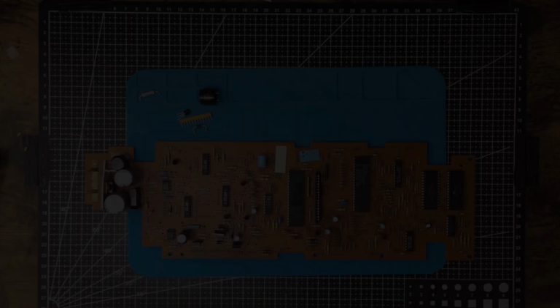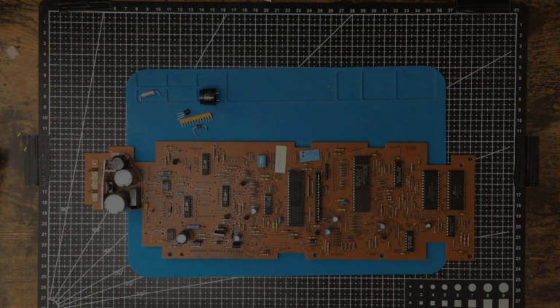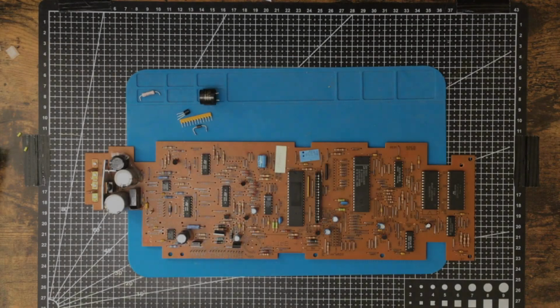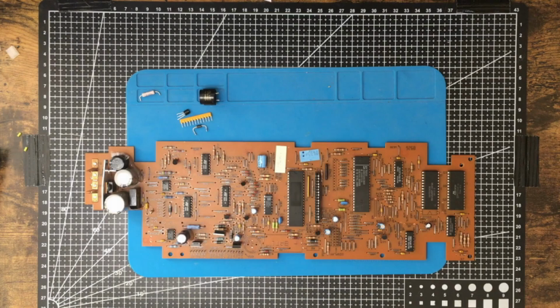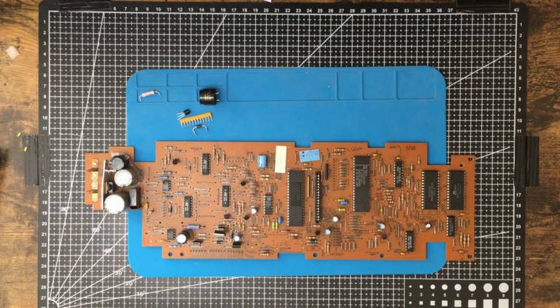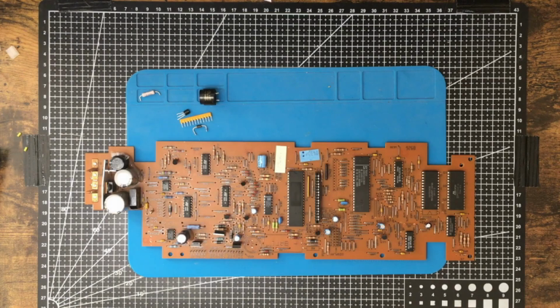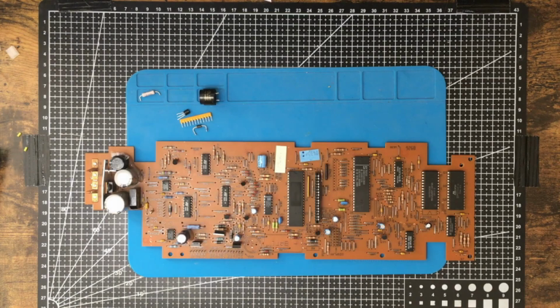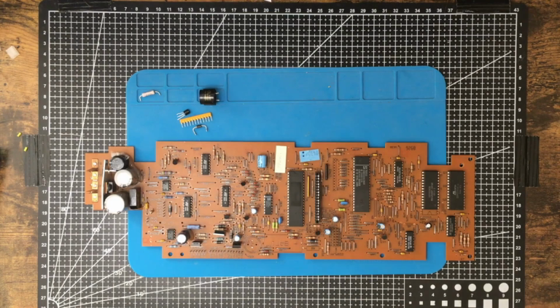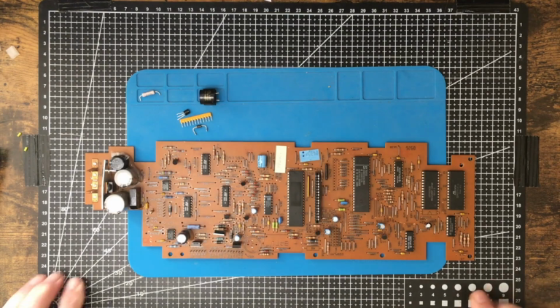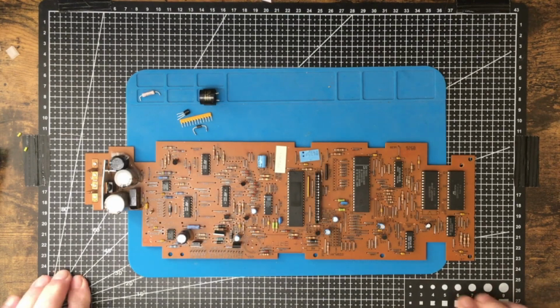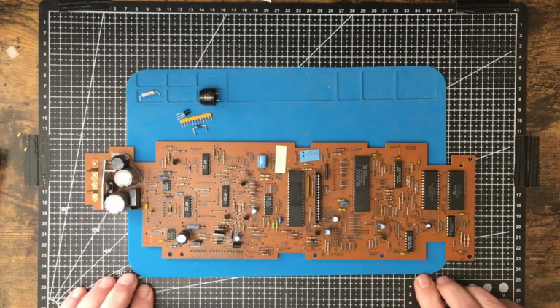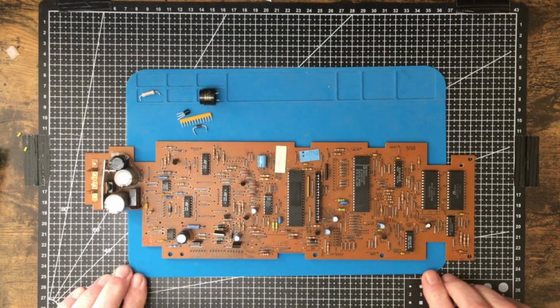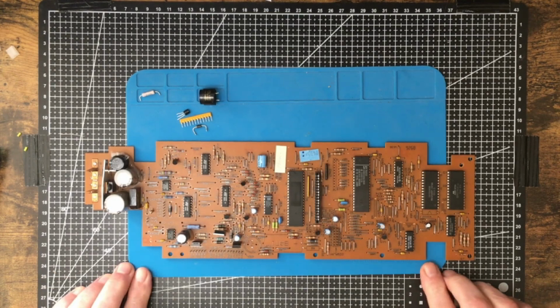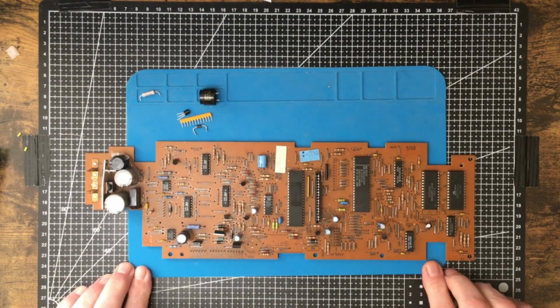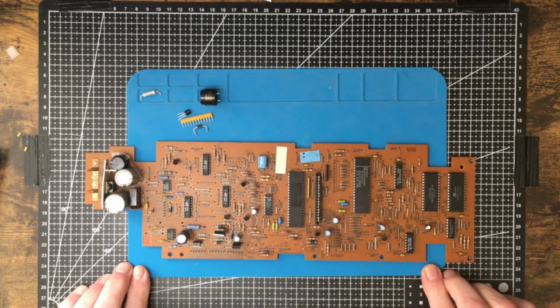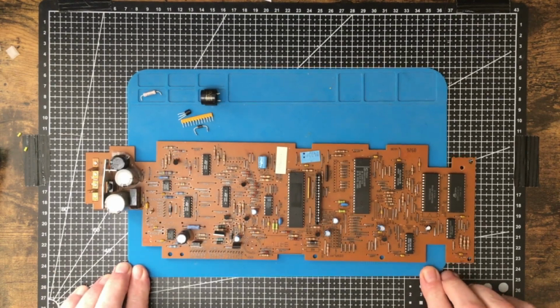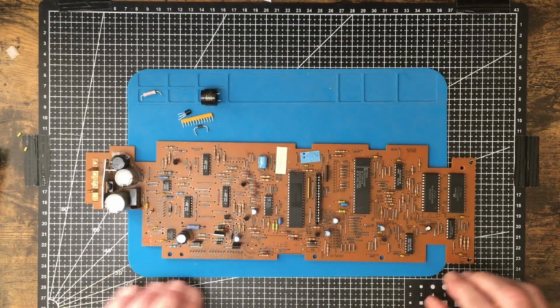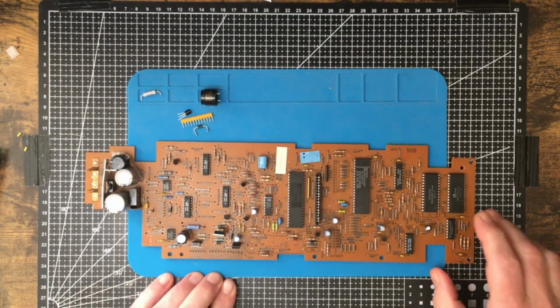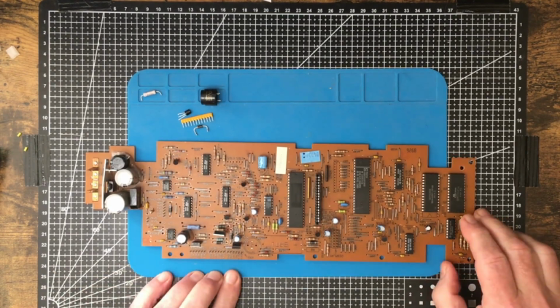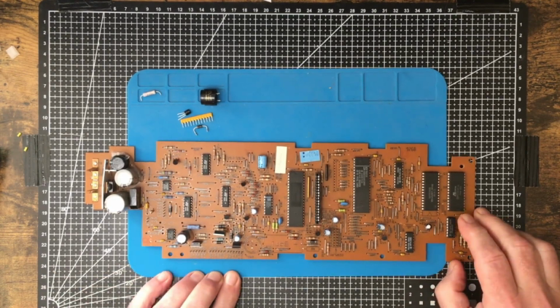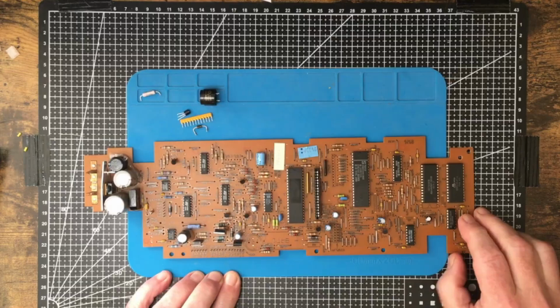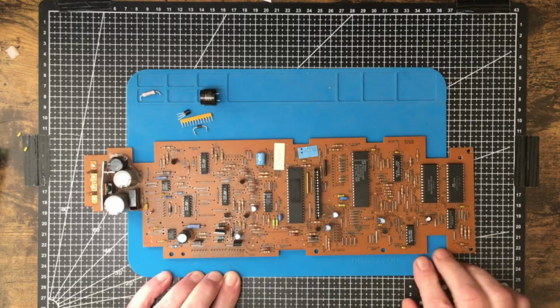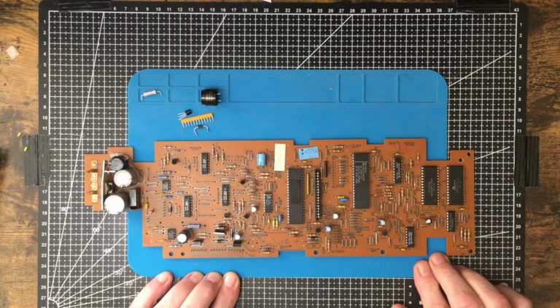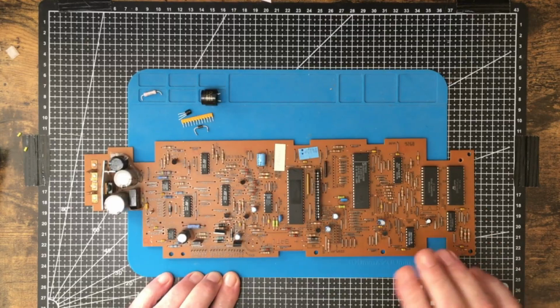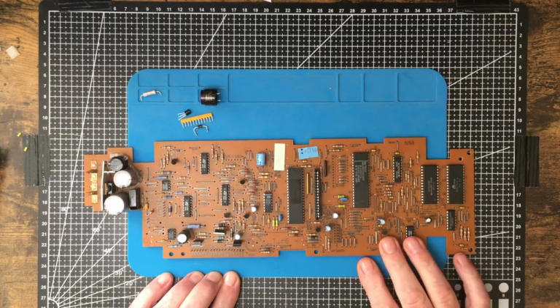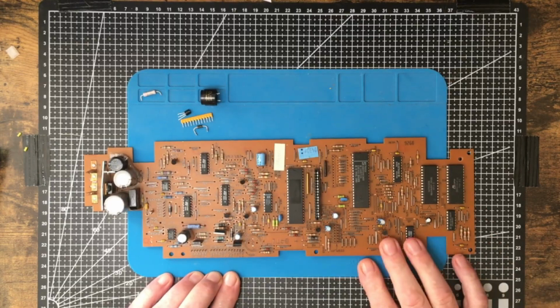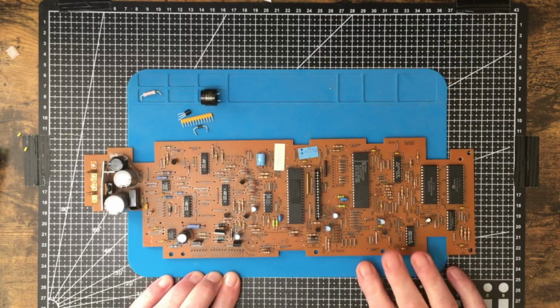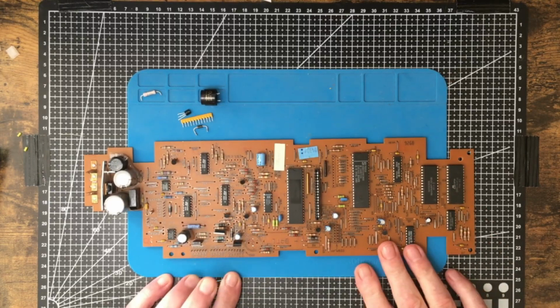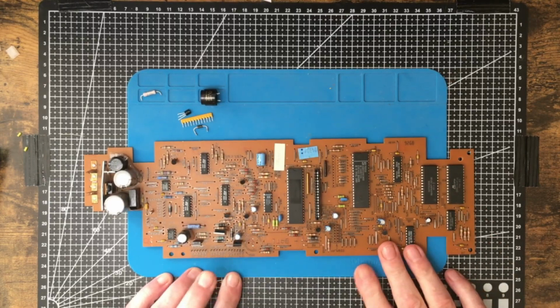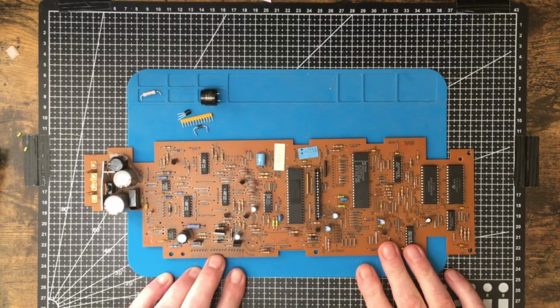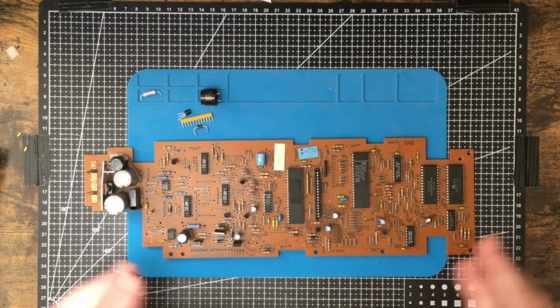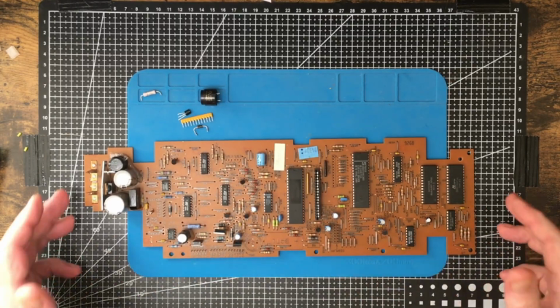Welcome back to the lab, folks. Actually, this is the mini lab, and what we're going to look at today is salvaging parts from old things.